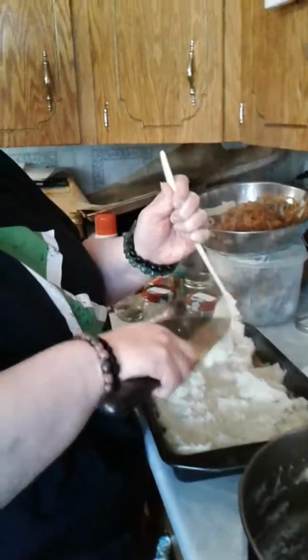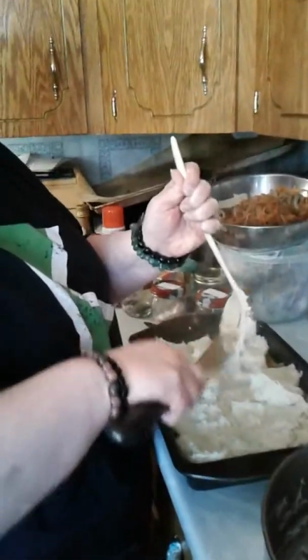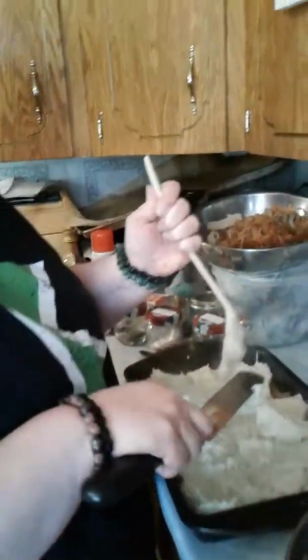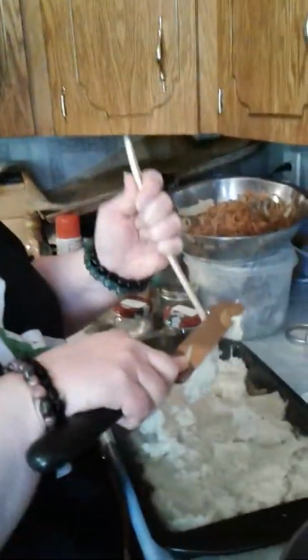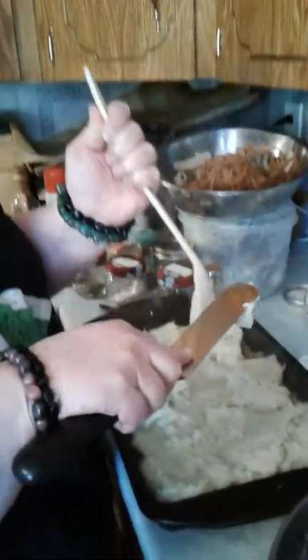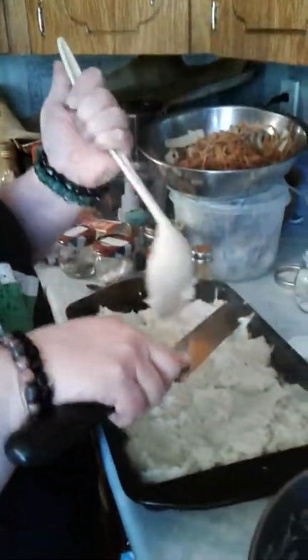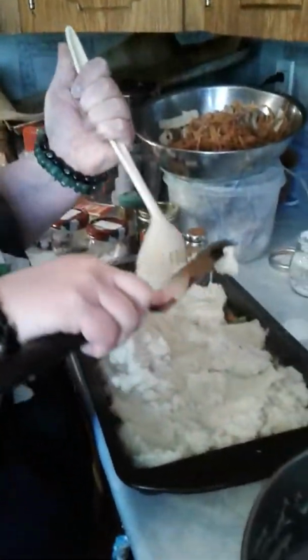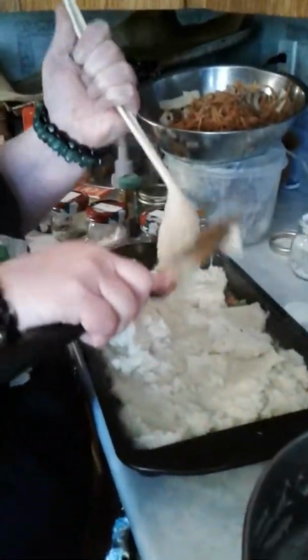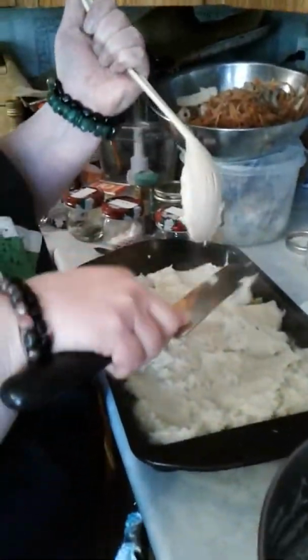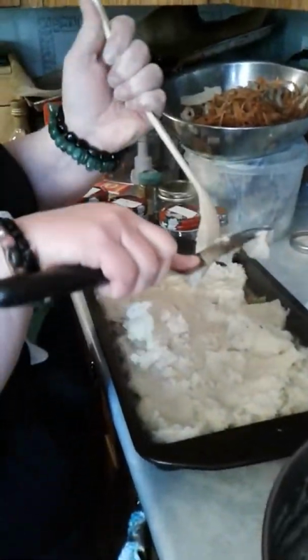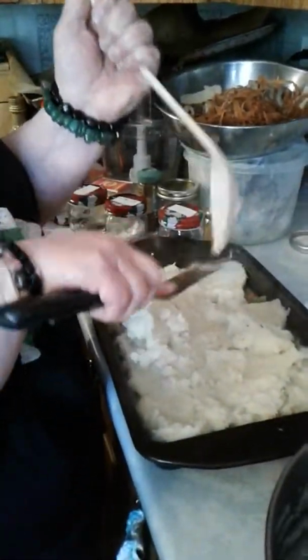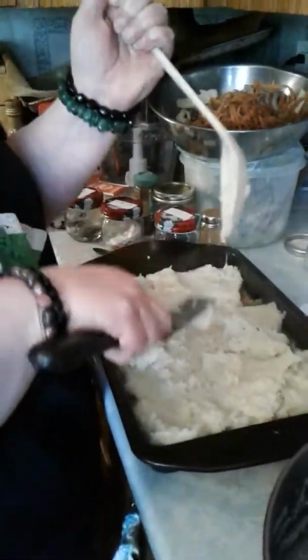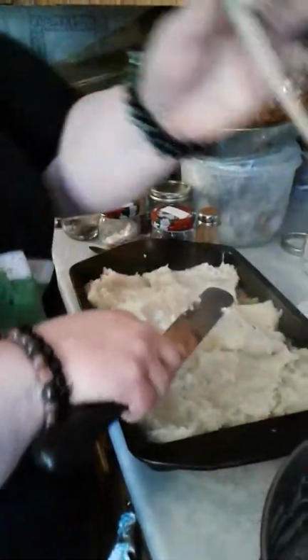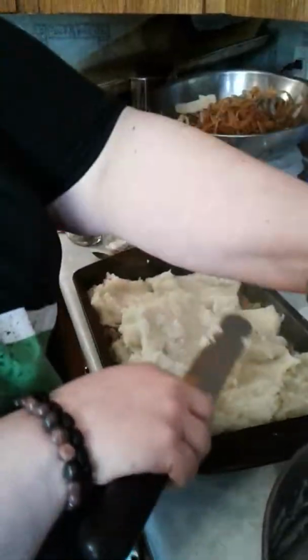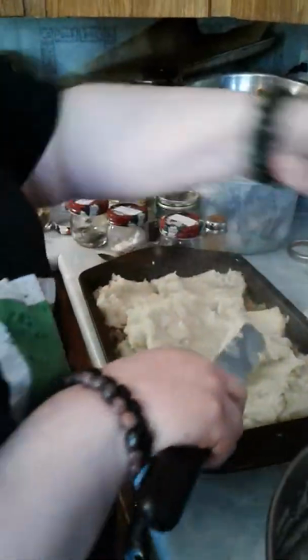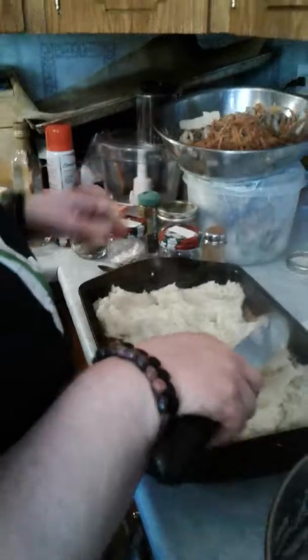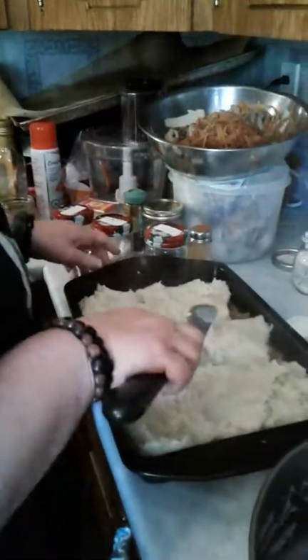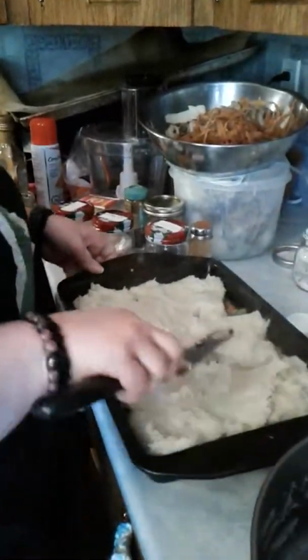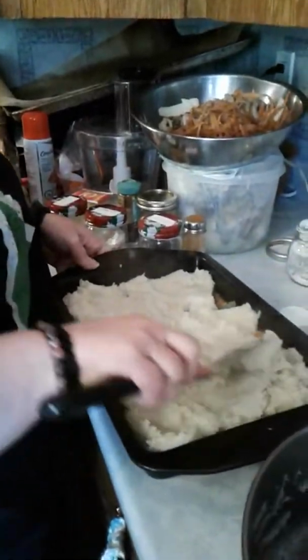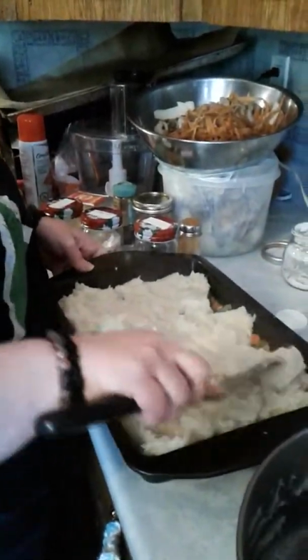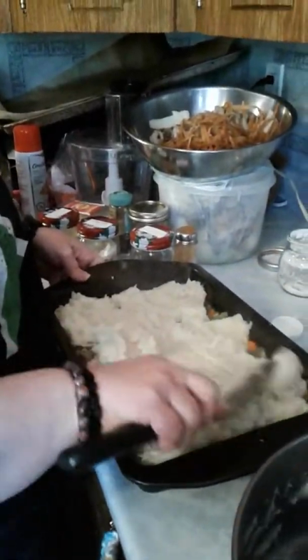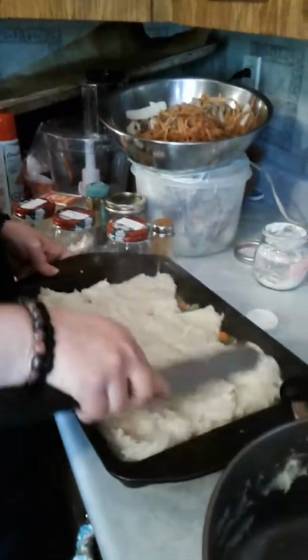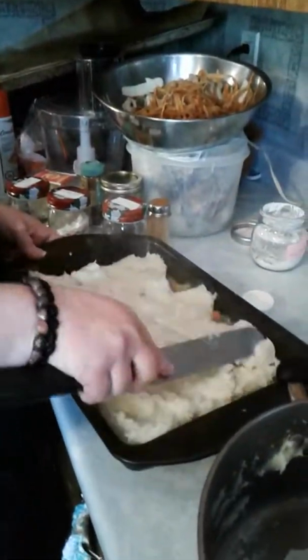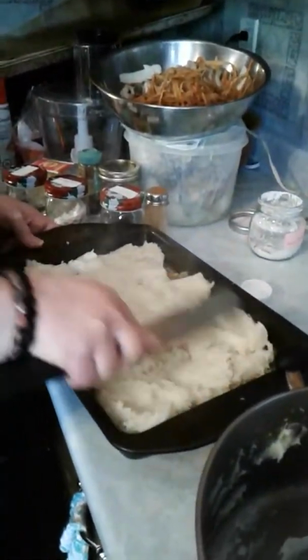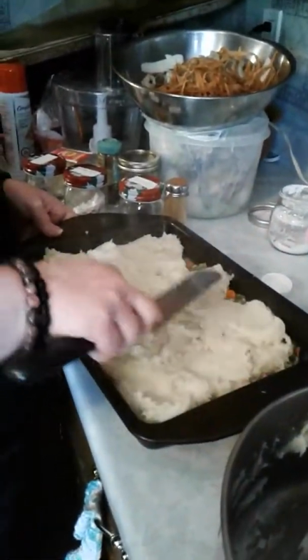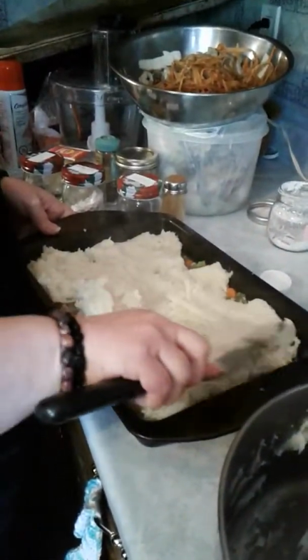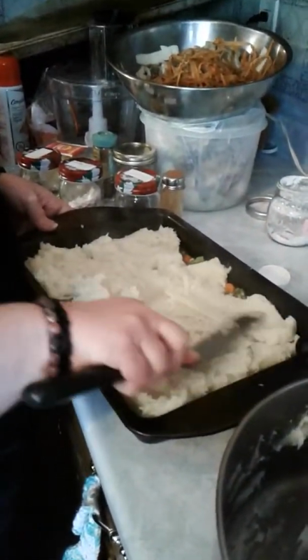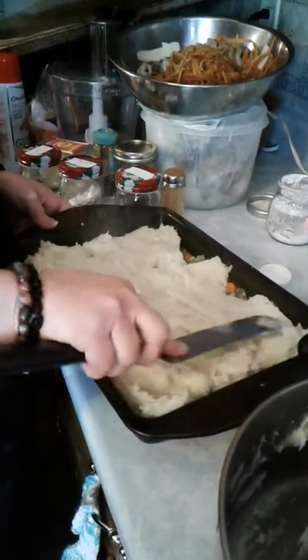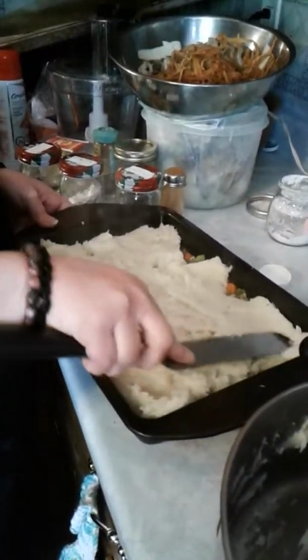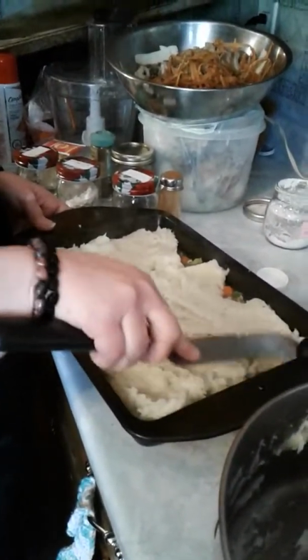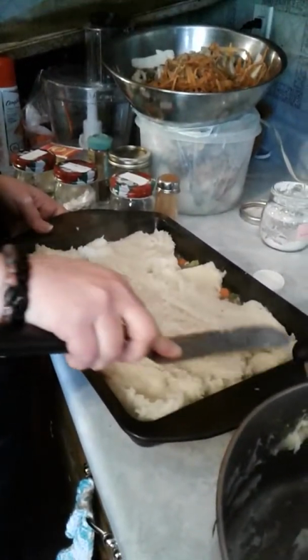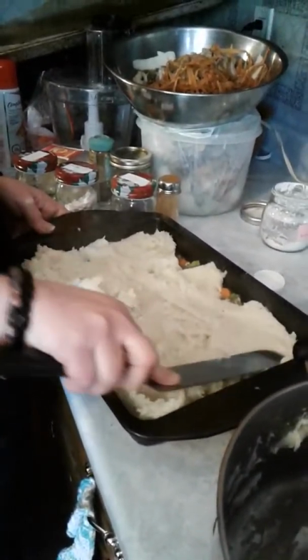Cake decorating devices work wonders when you're cooking — this is the offset spatula for cake decorating, my large one.